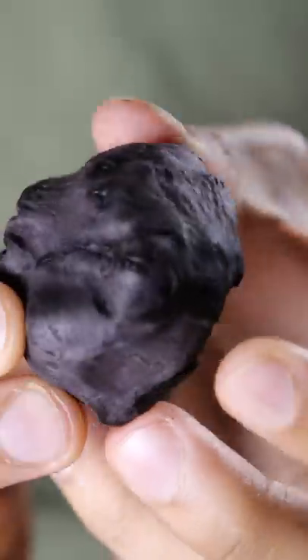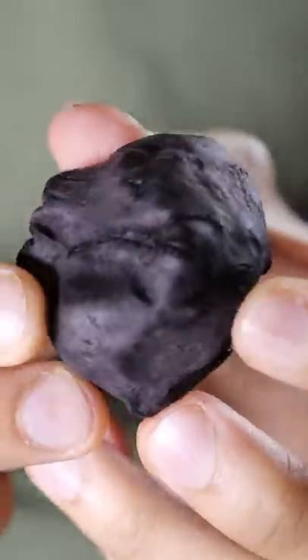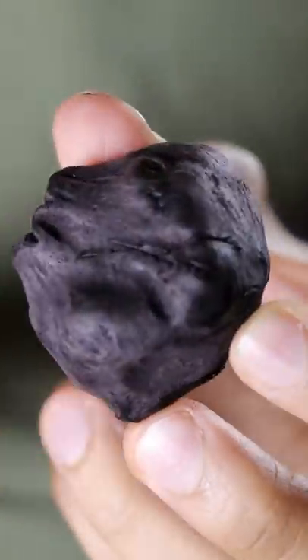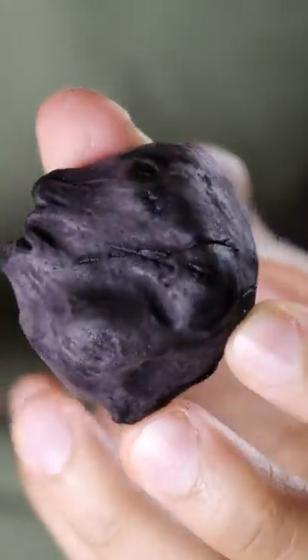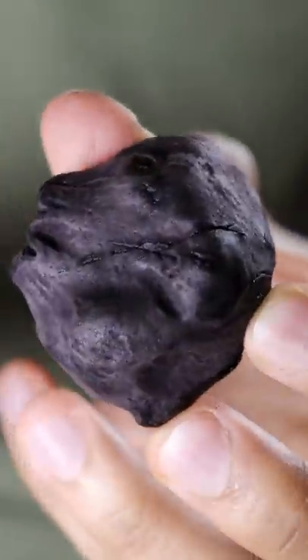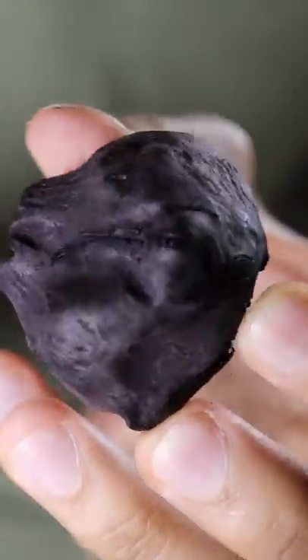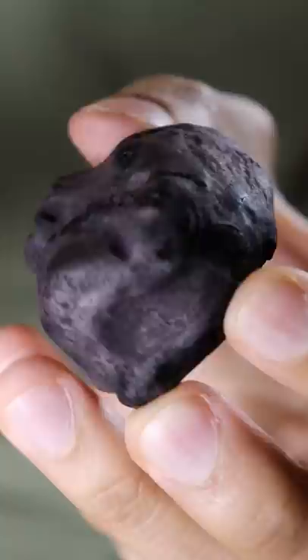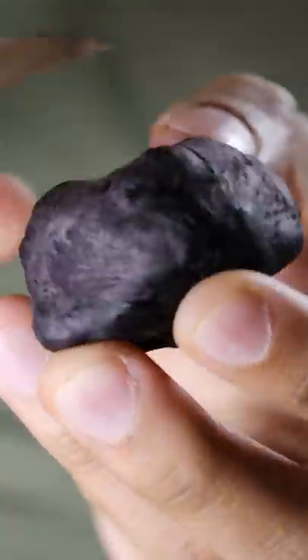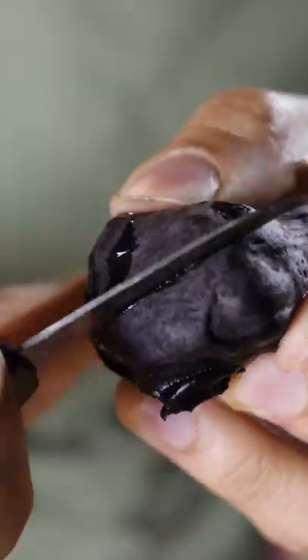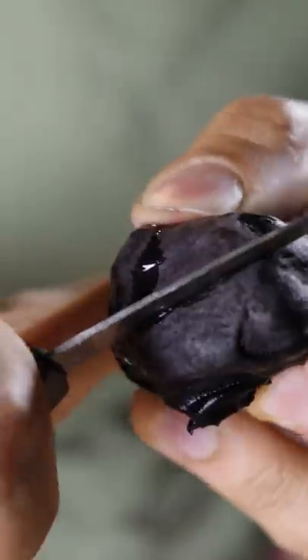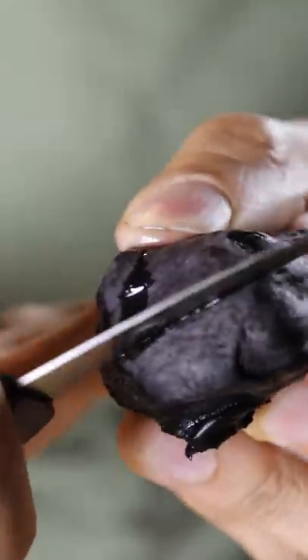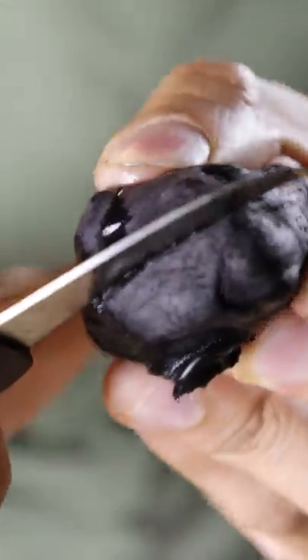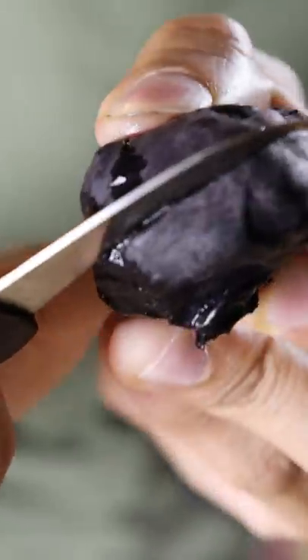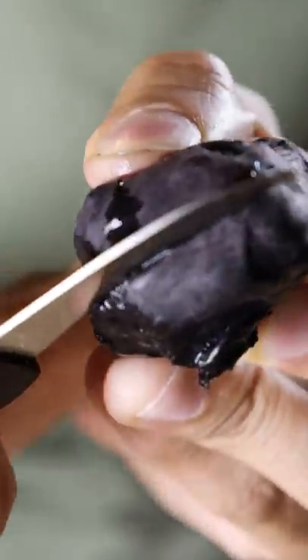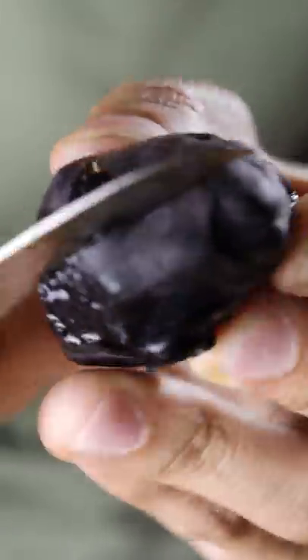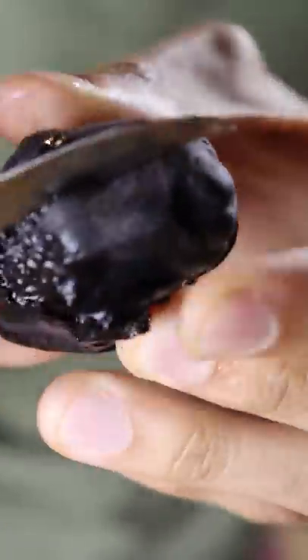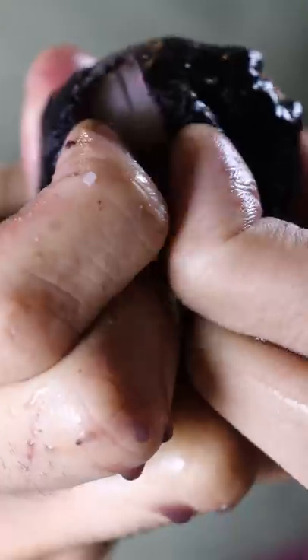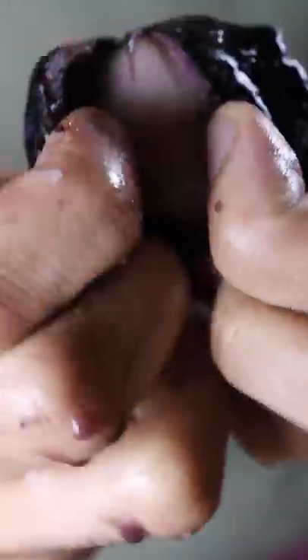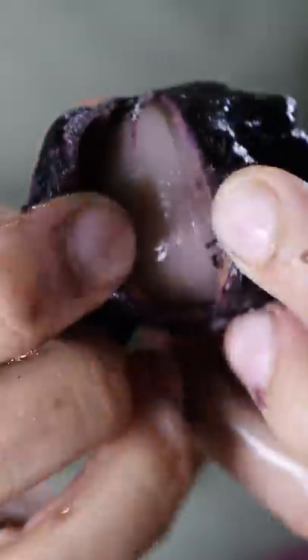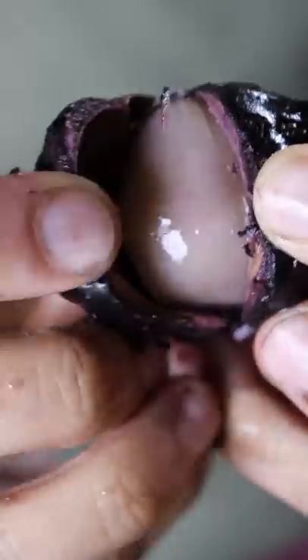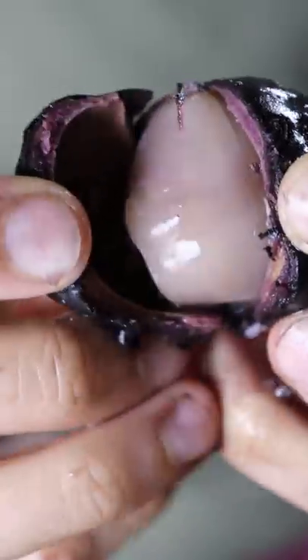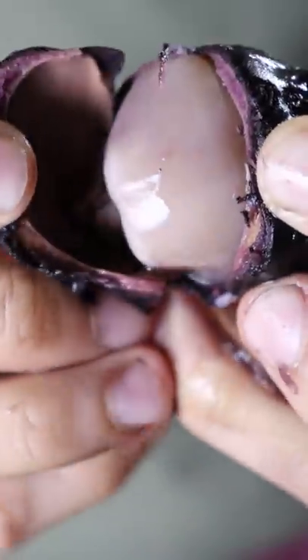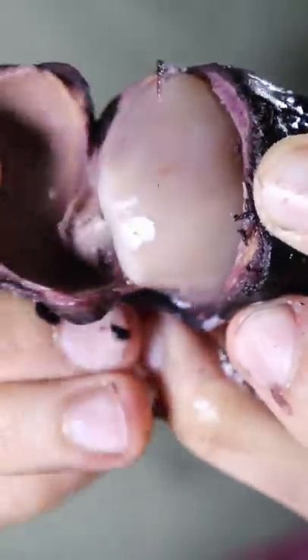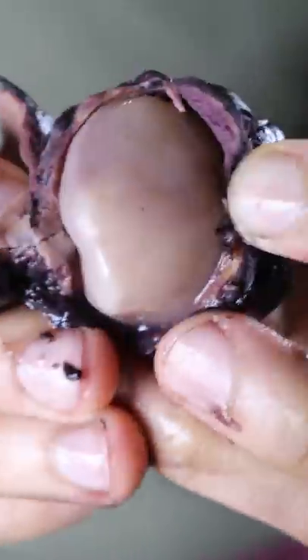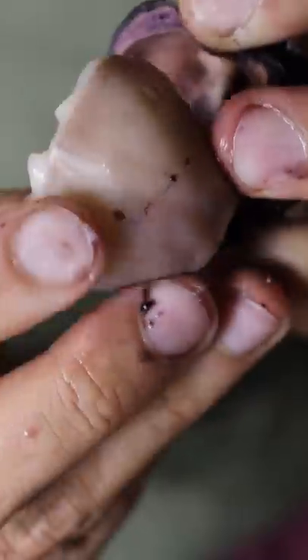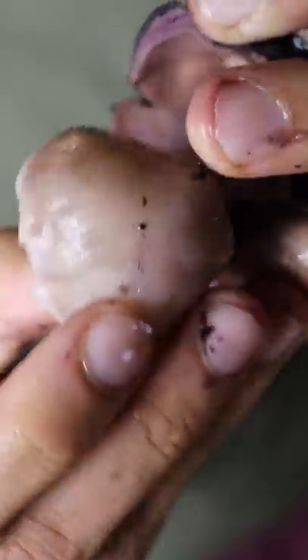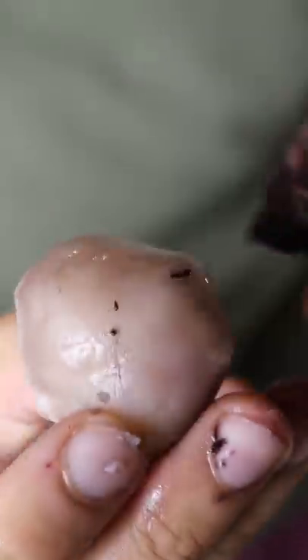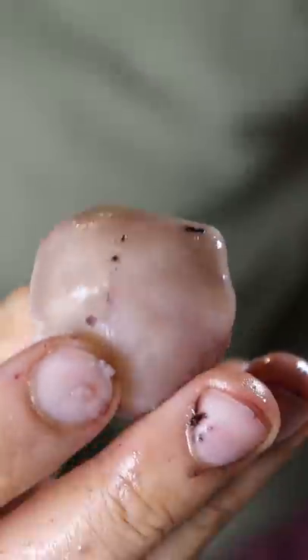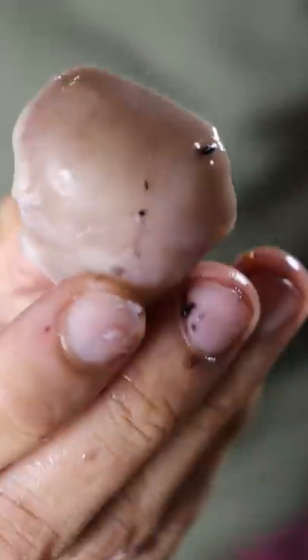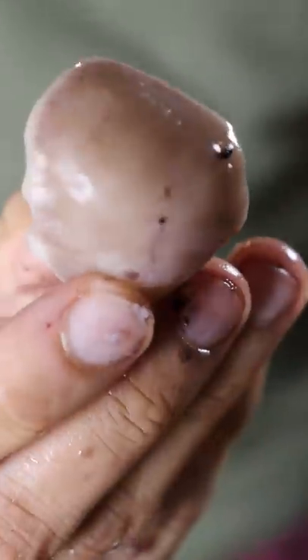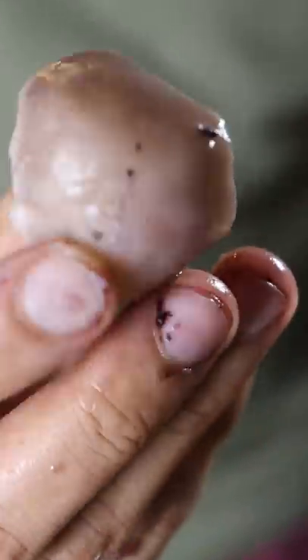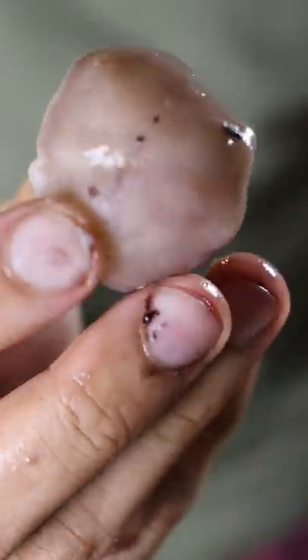All you have to do is make an incision, the skin should peel off, and you just kind of pop it out. That's it.